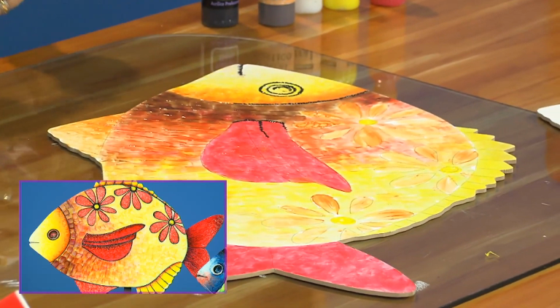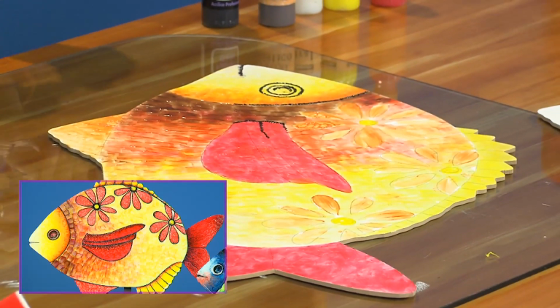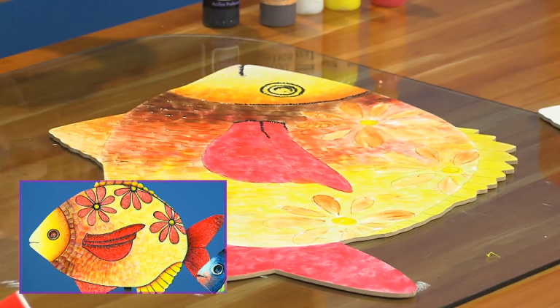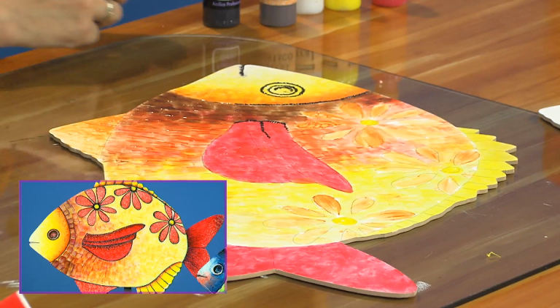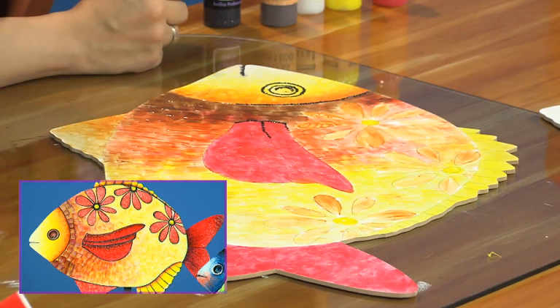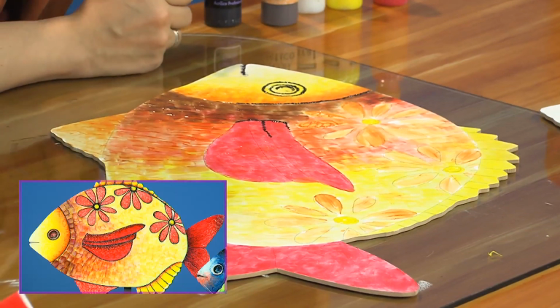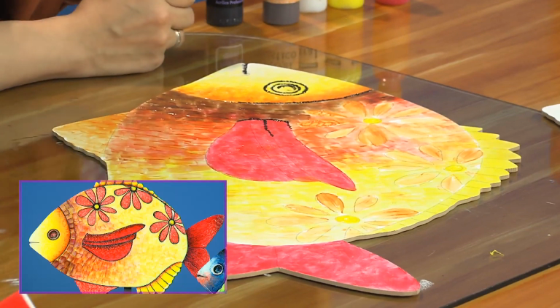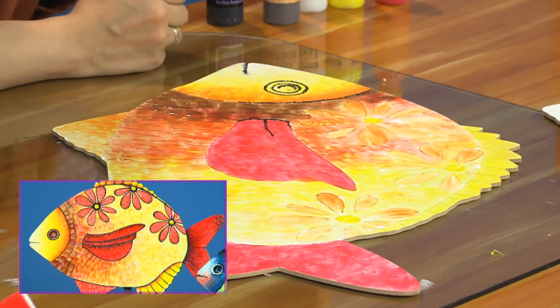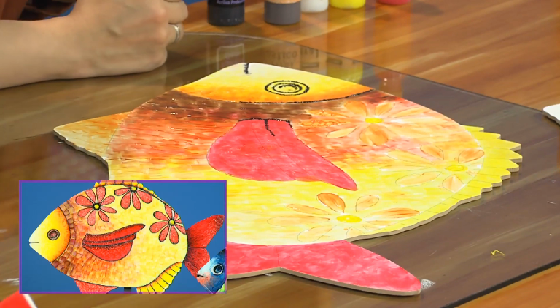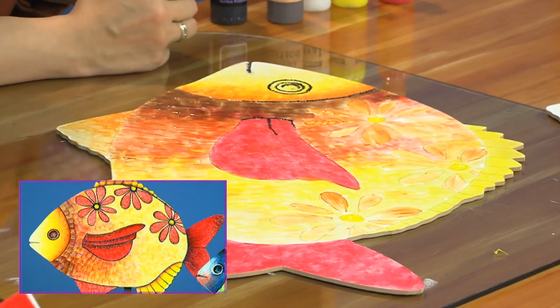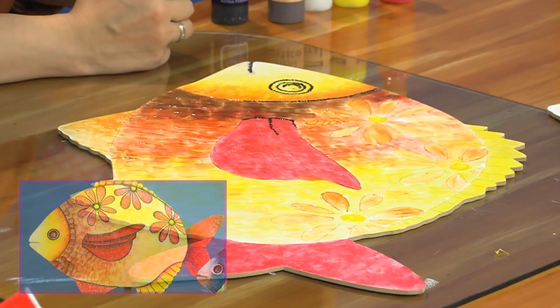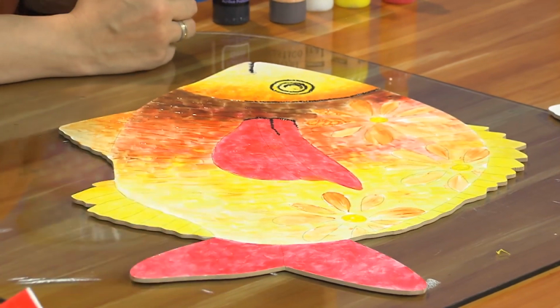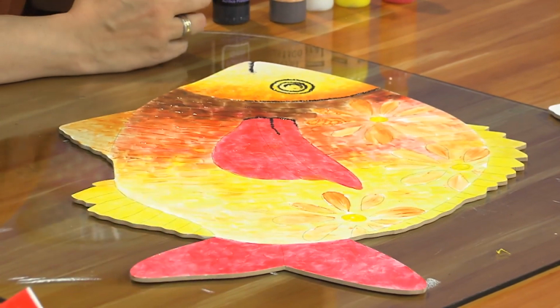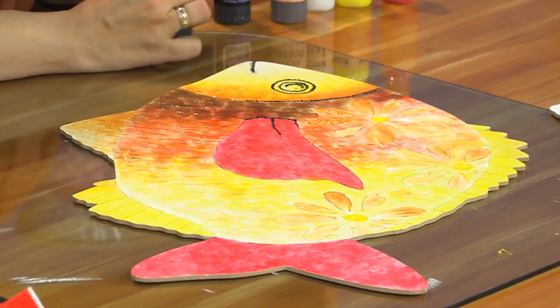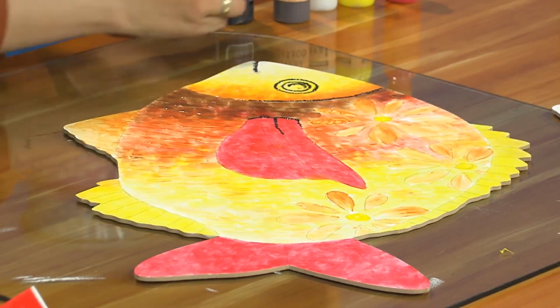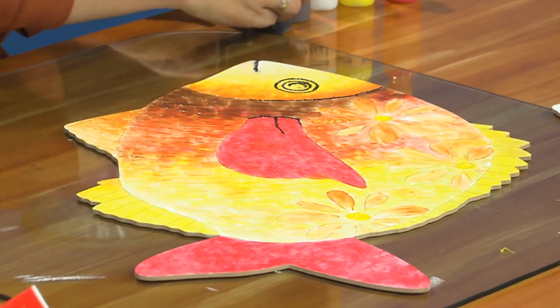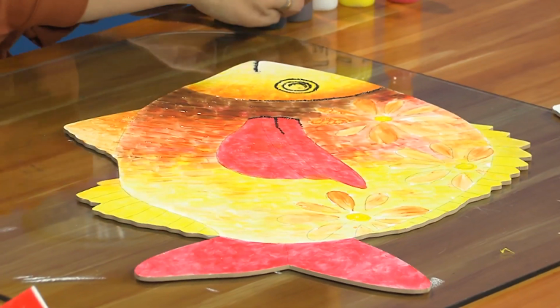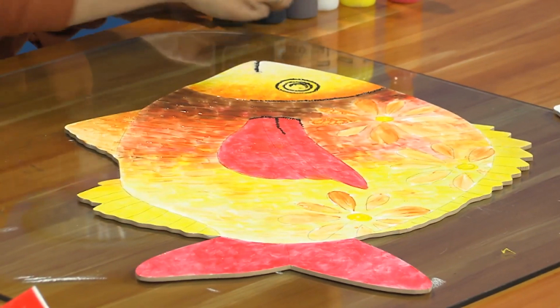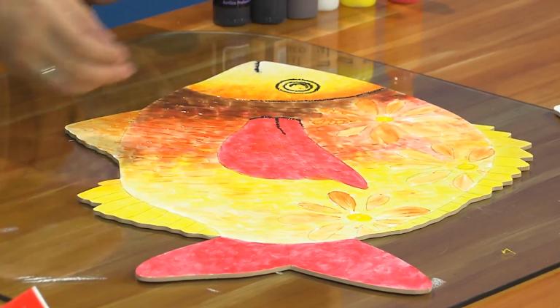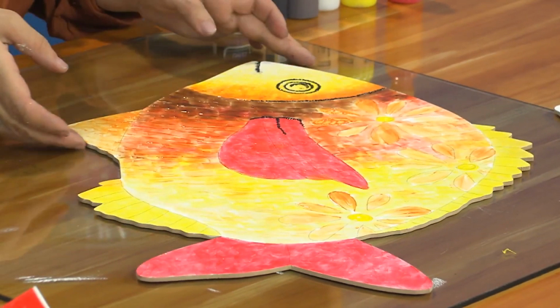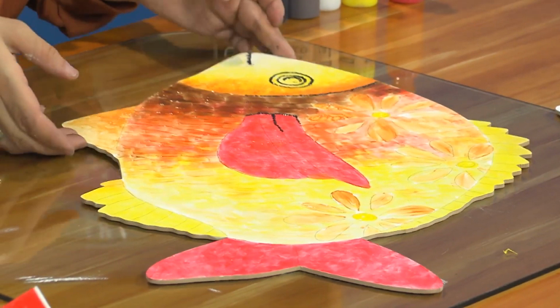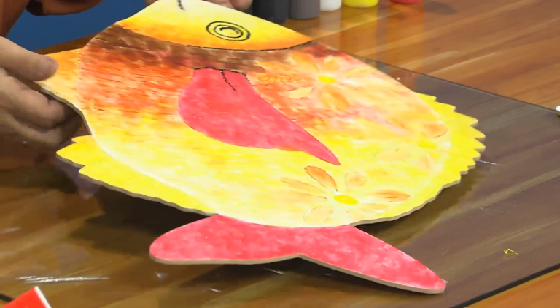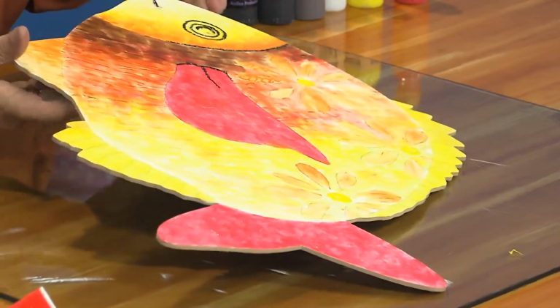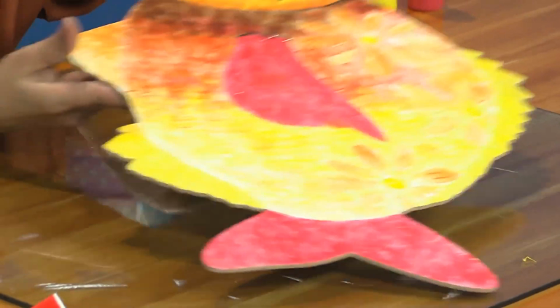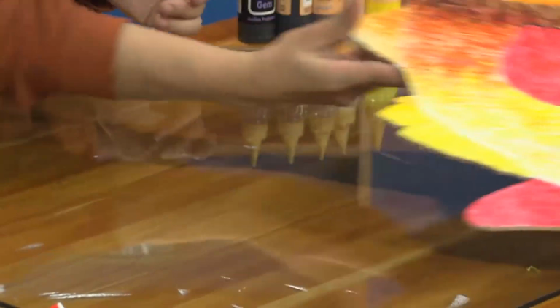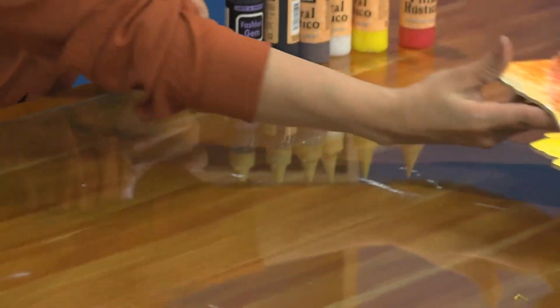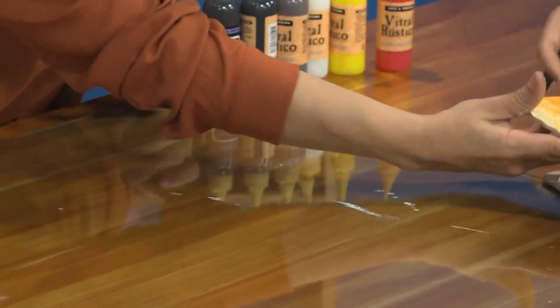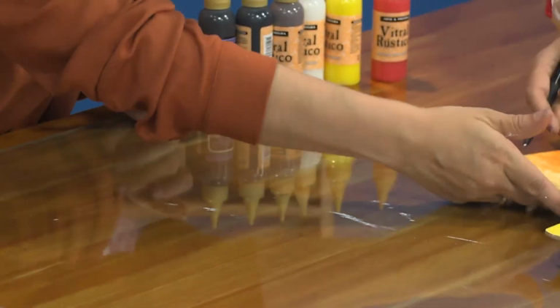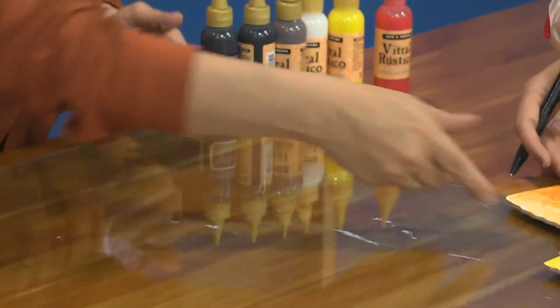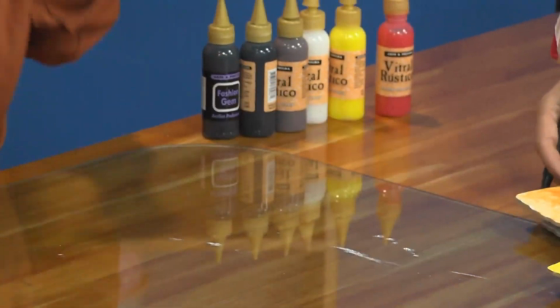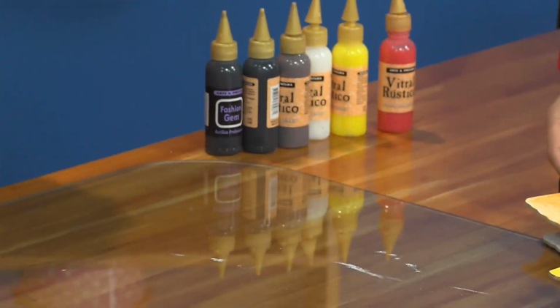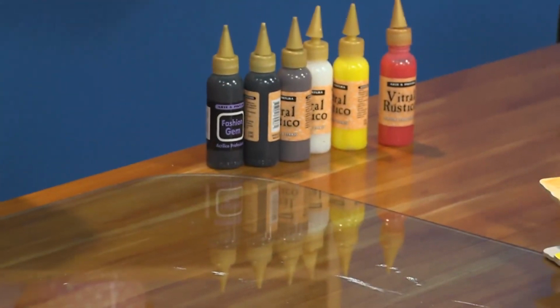Mónica, te invito para que empecemos a hacer nuestro segundo proyecto. Con mucho gusto. Entonces aquí vamos a cambiar de material; lista de materiales, dejamos este primer pez a un ladito.